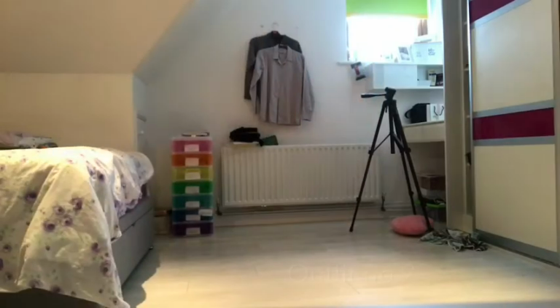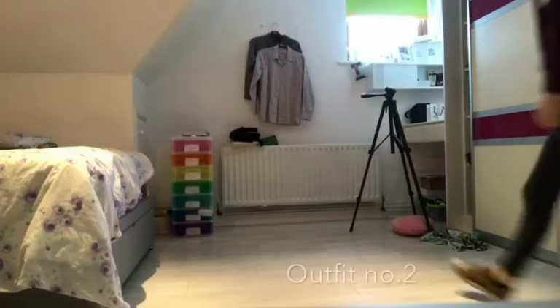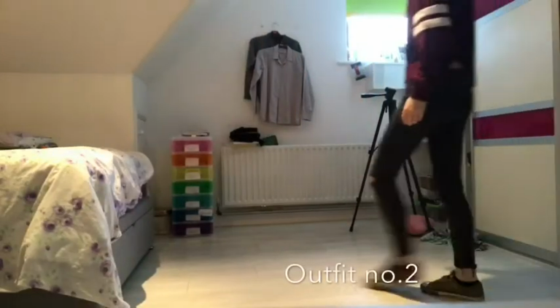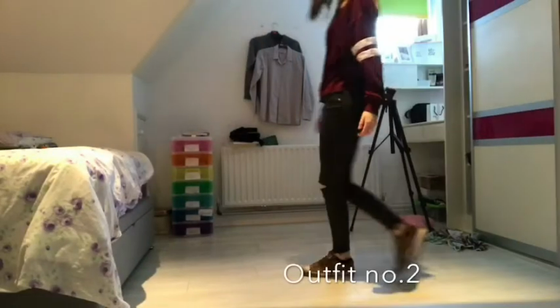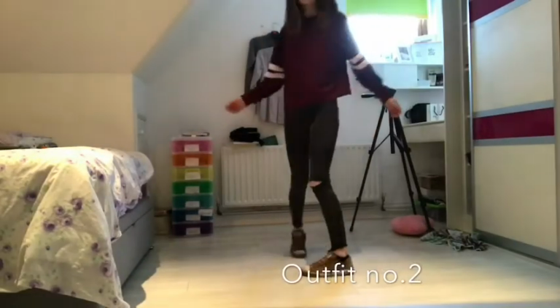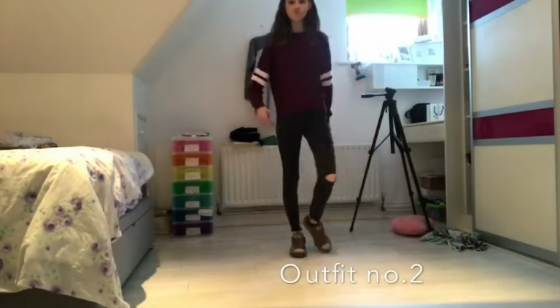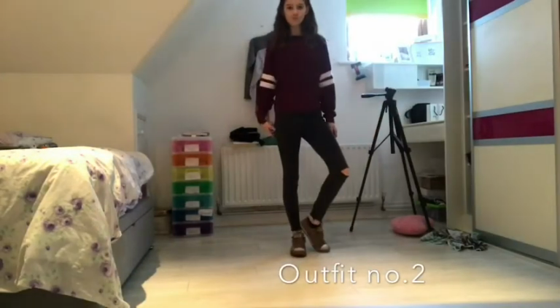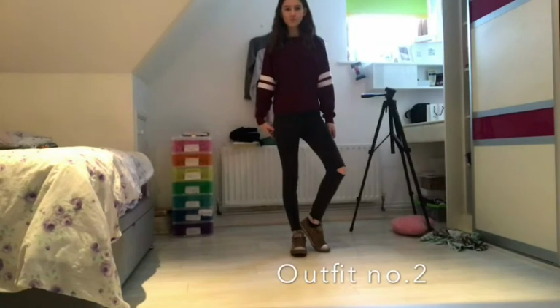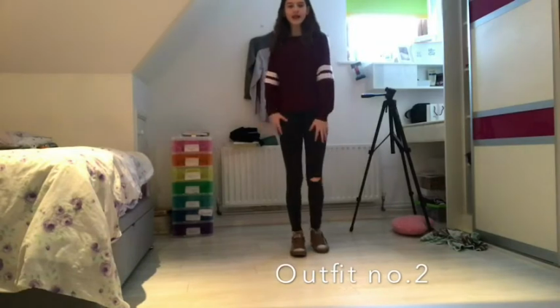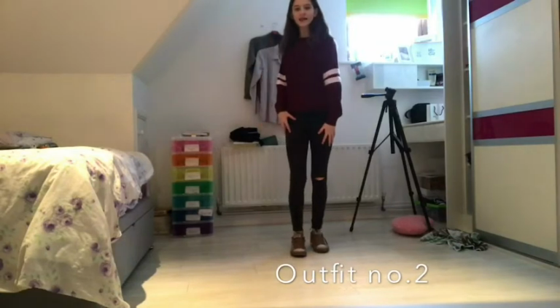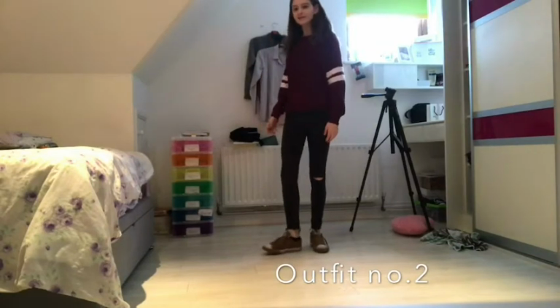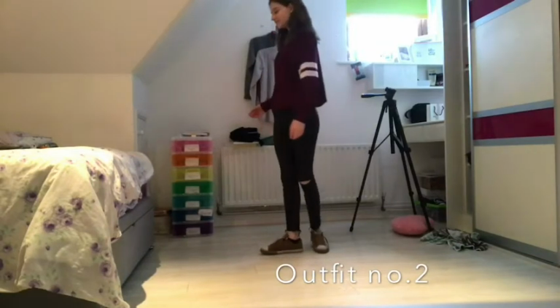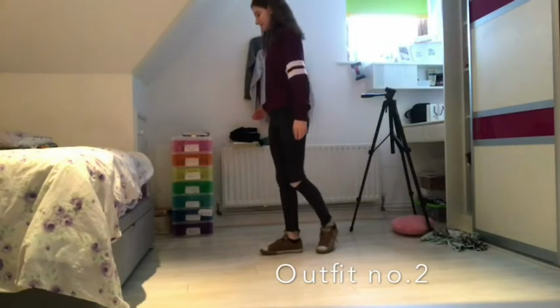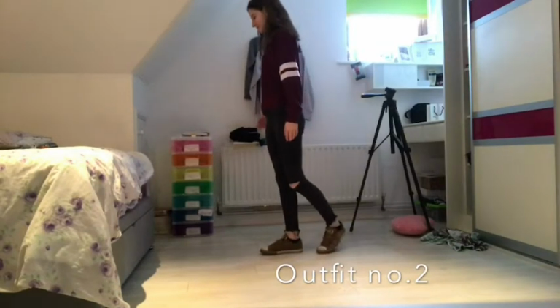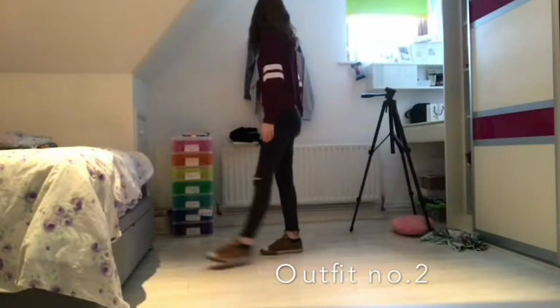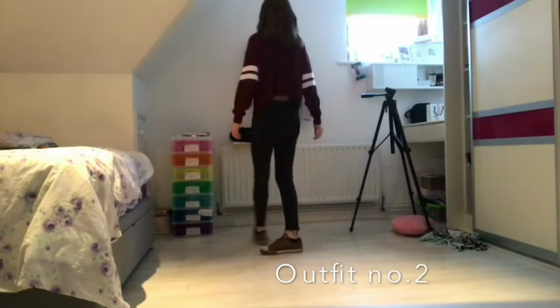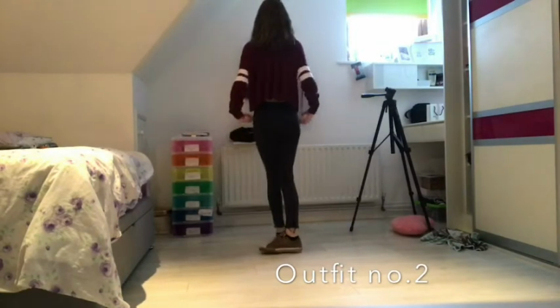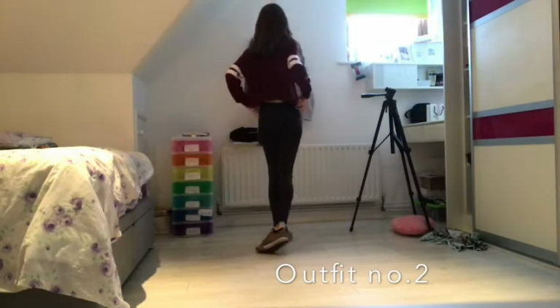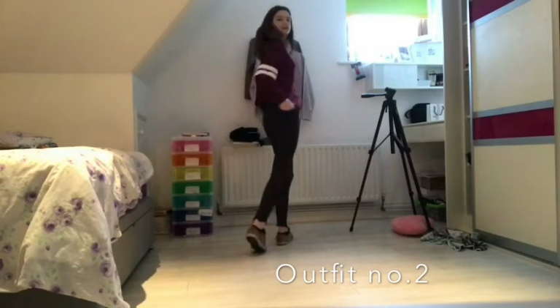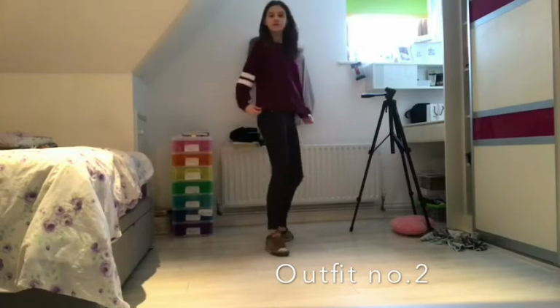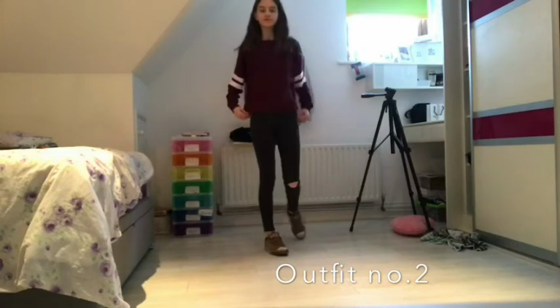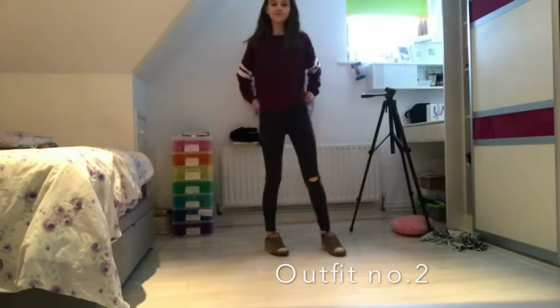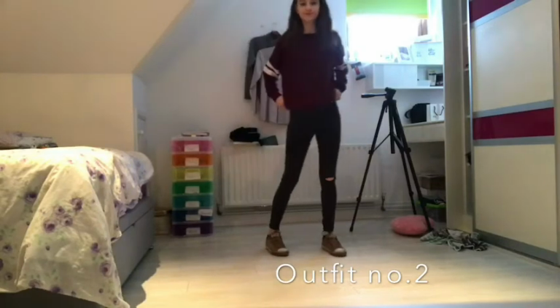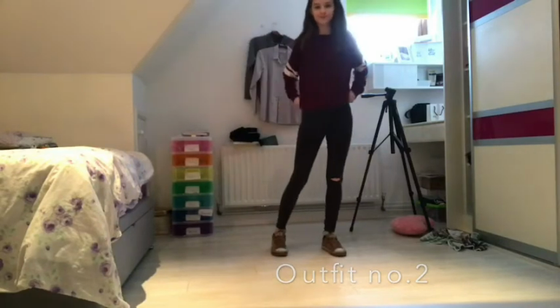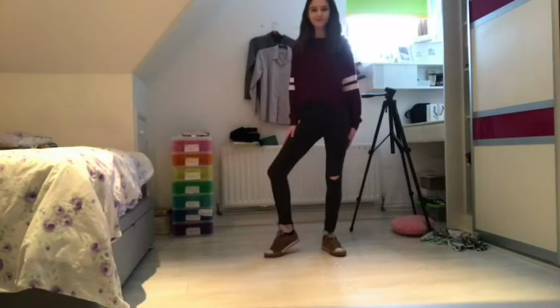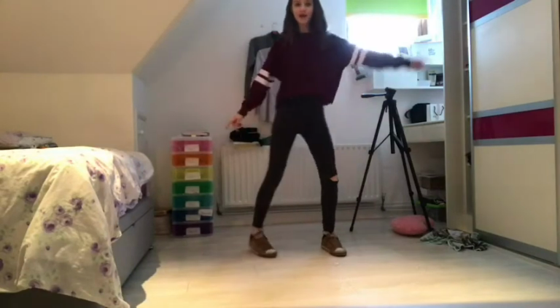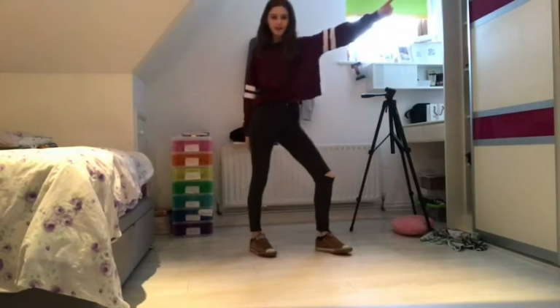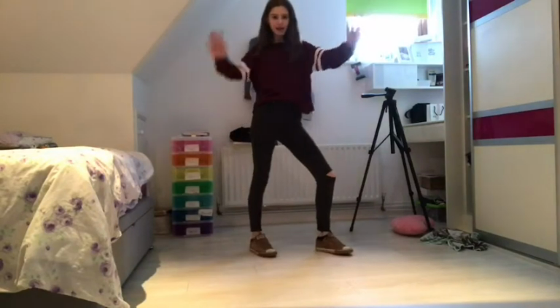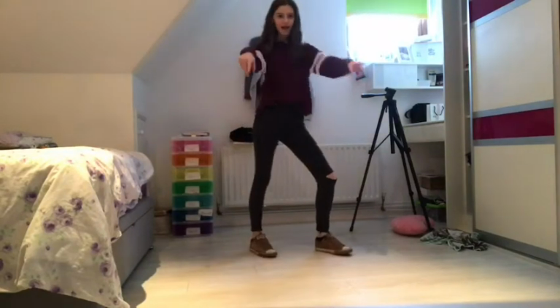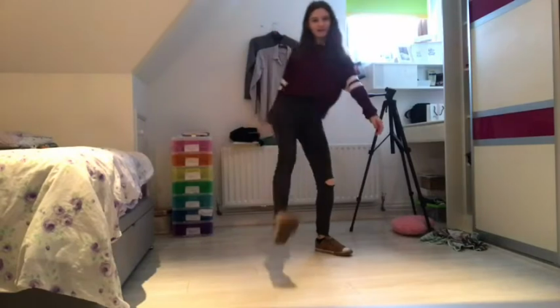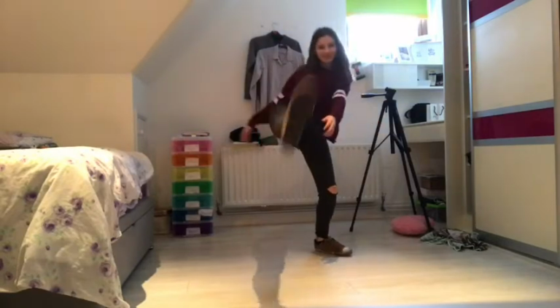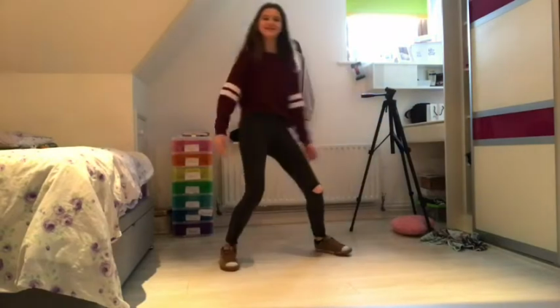This next outfit is supposed to be casual and it is brown converse, black jeans, a denim coat — though I'm not even sure if that's a brand — and a Hollister top.